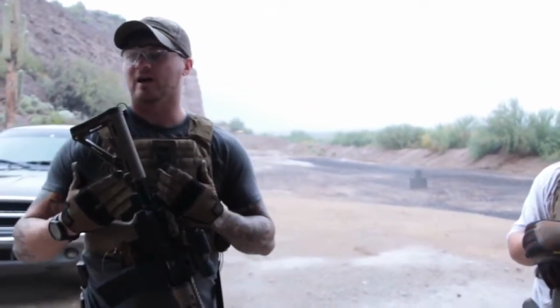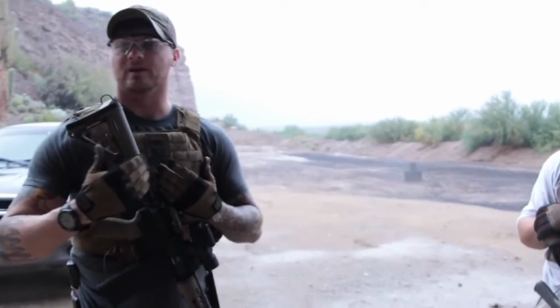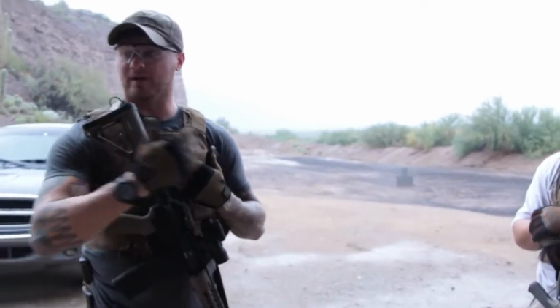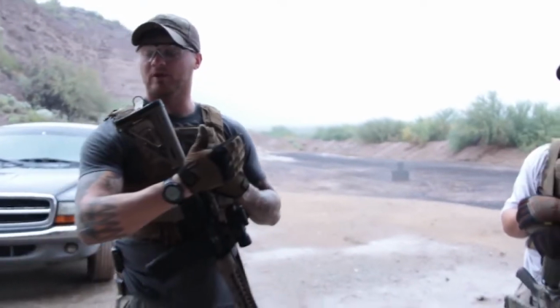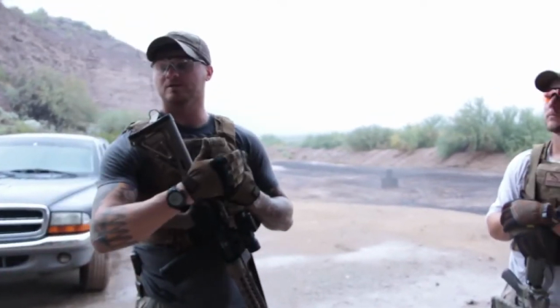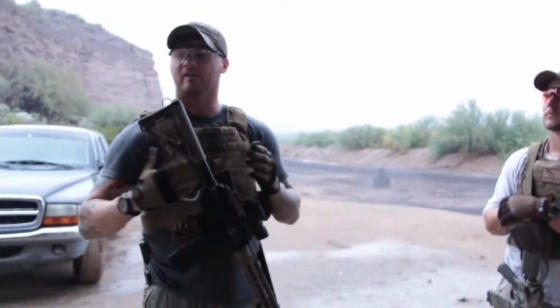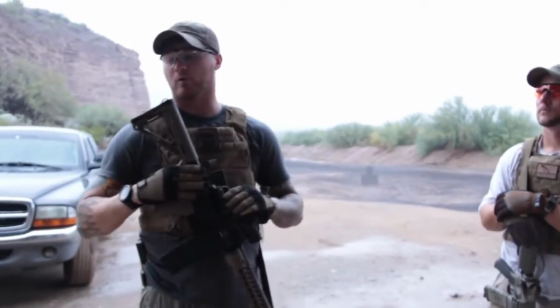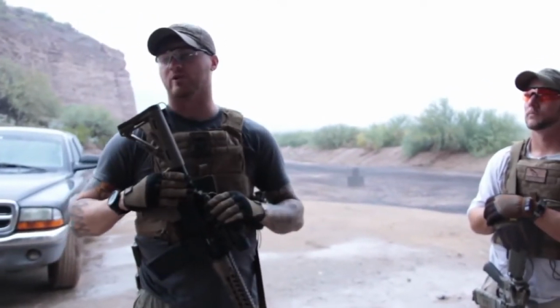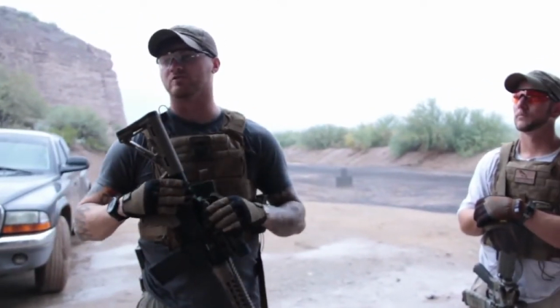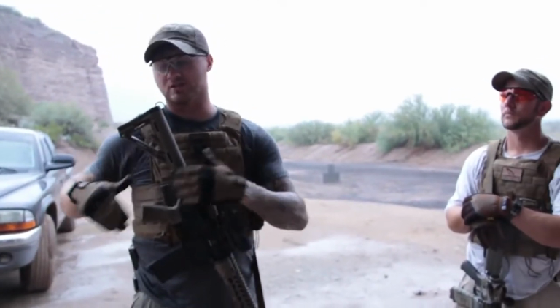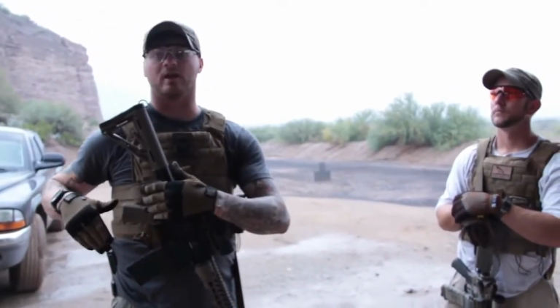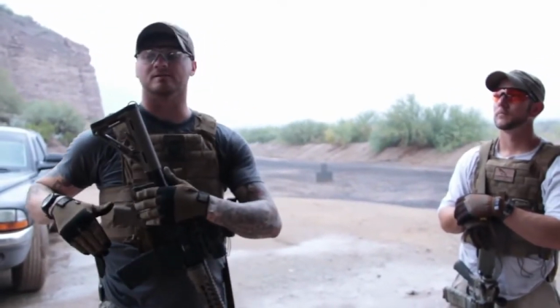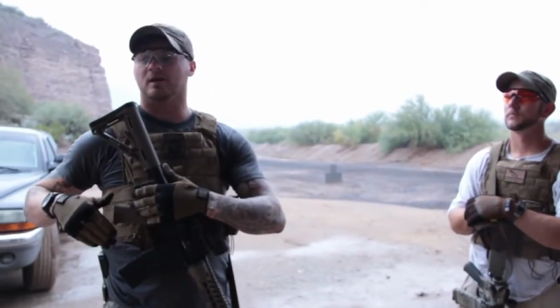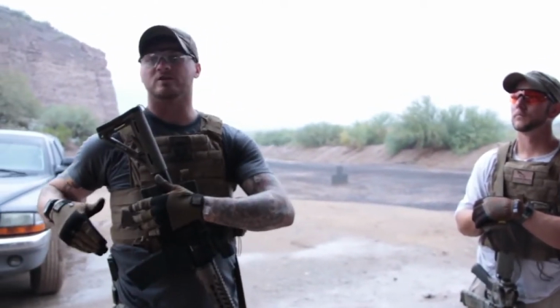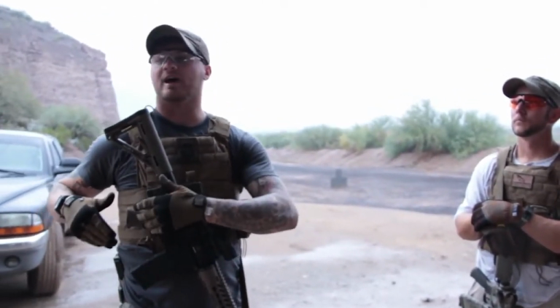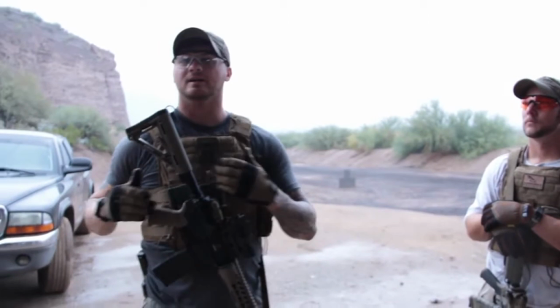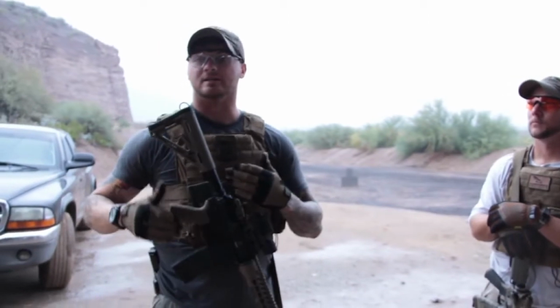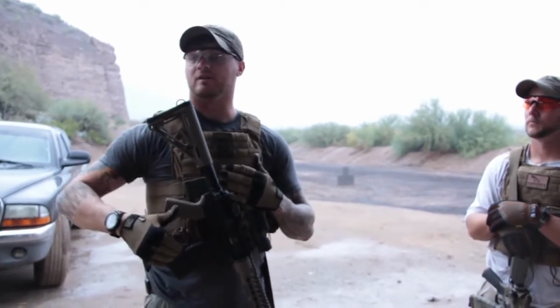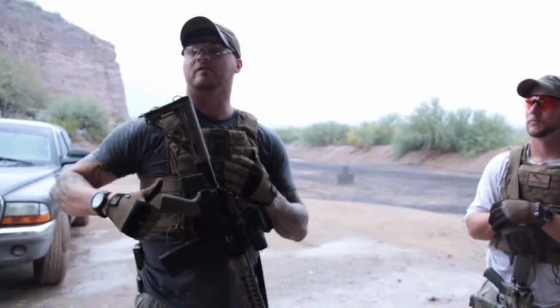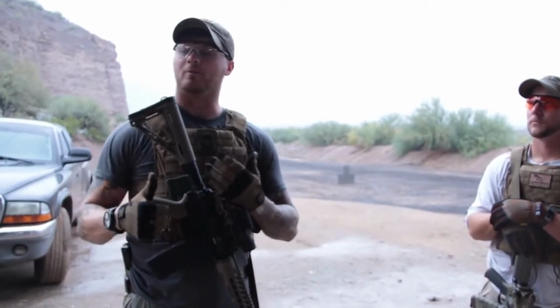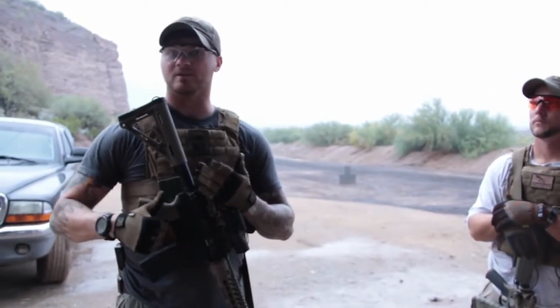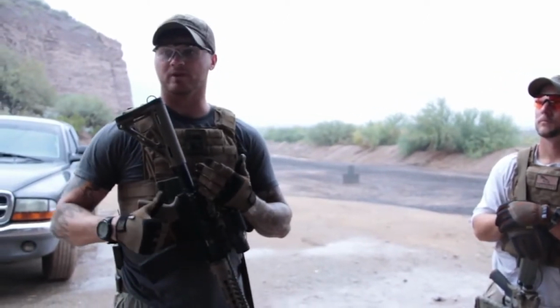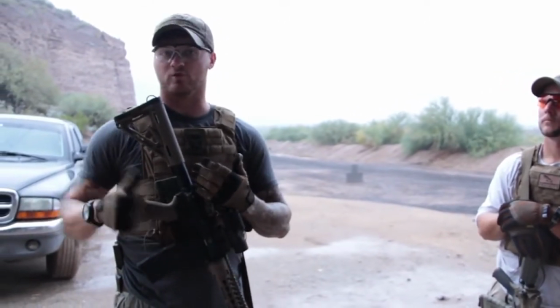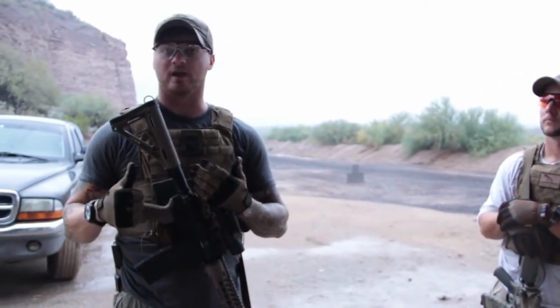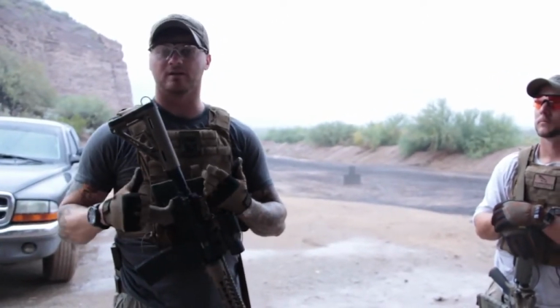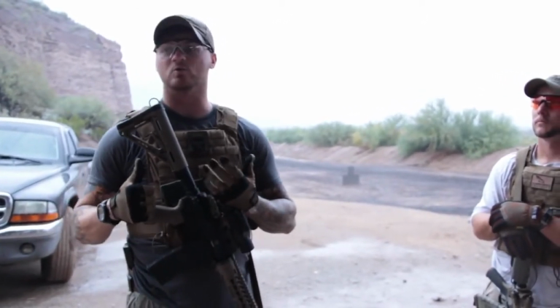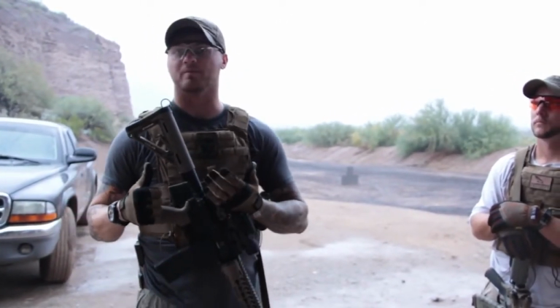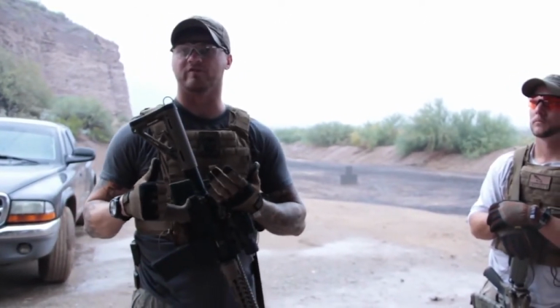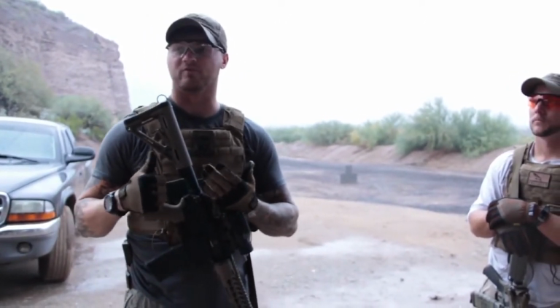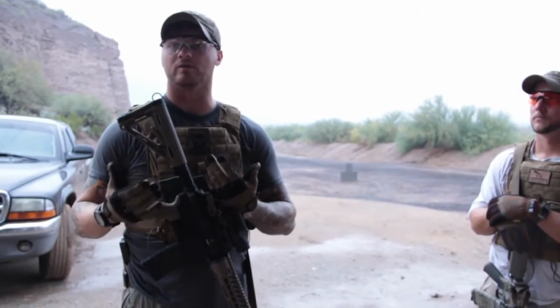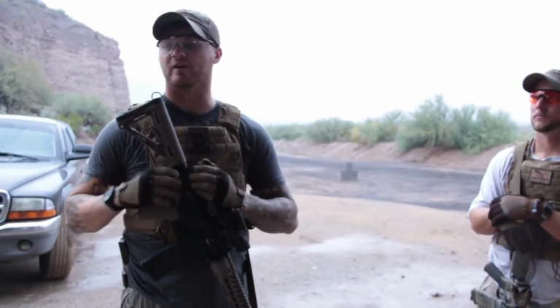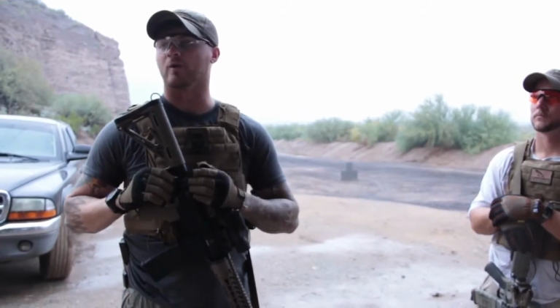After that, we ran down pretty close, fired a few more rounds with our rifles, and transitioned to our handguns. A huge thing with that is if your armor impedes your ability to draw your handgun, that's a huge problem that you need to fix before you find out the hard way.